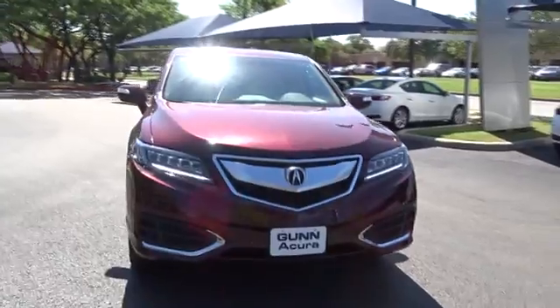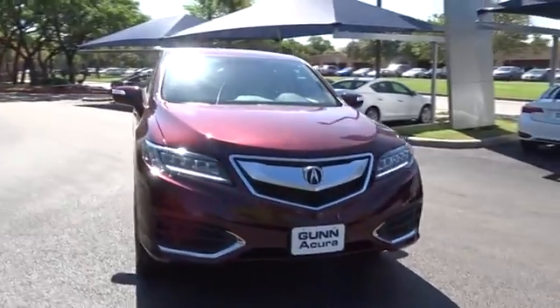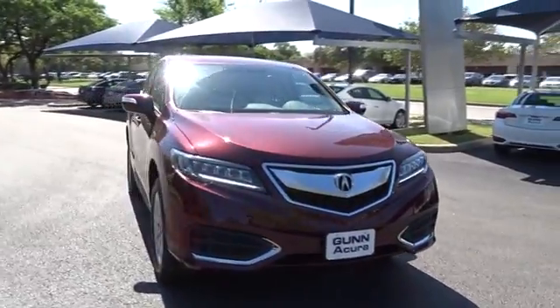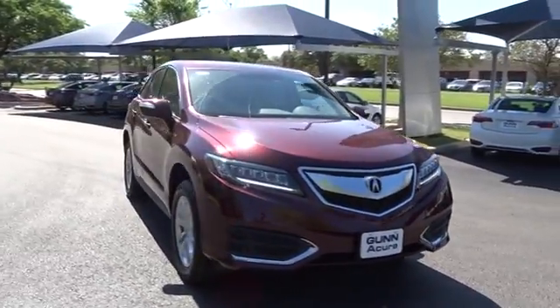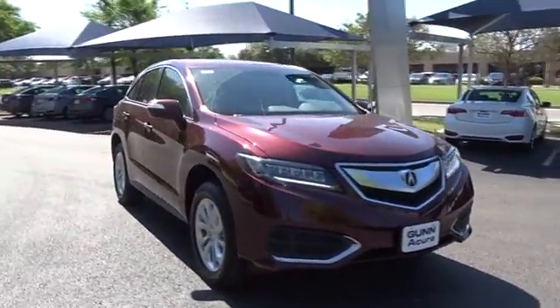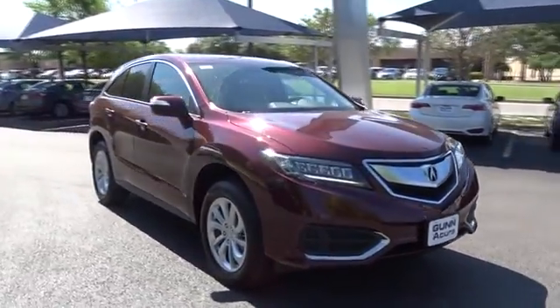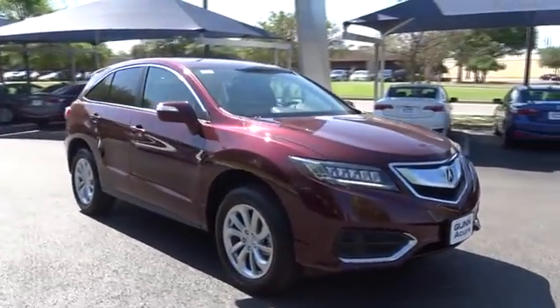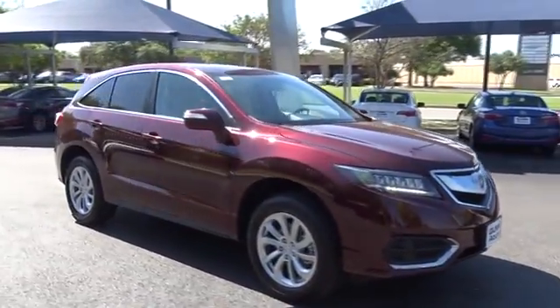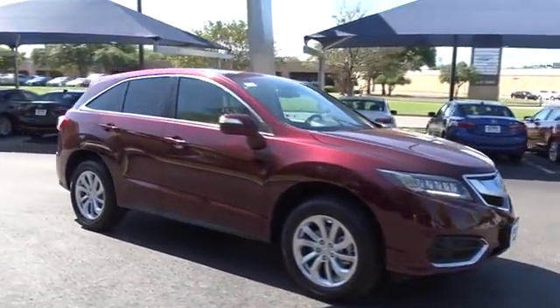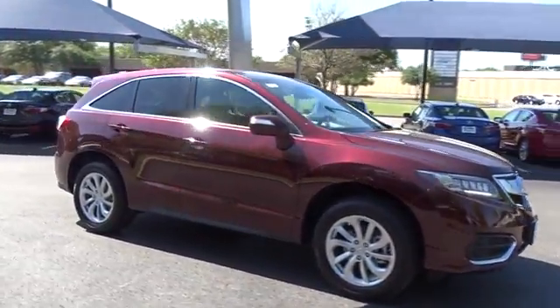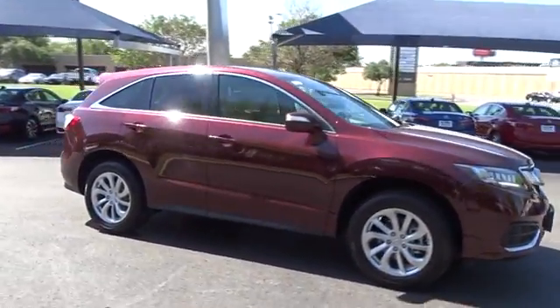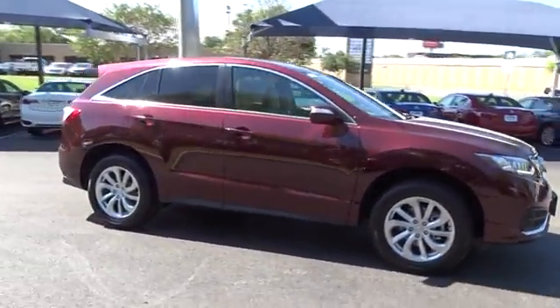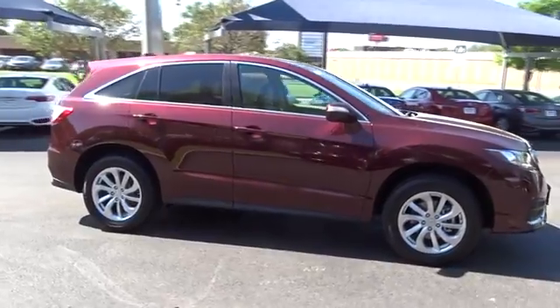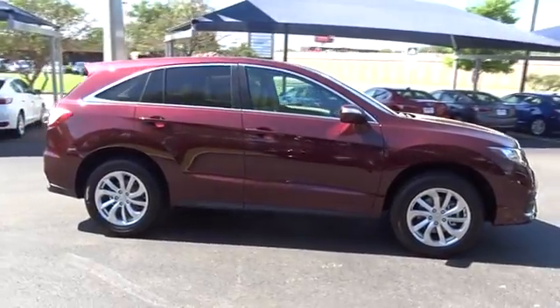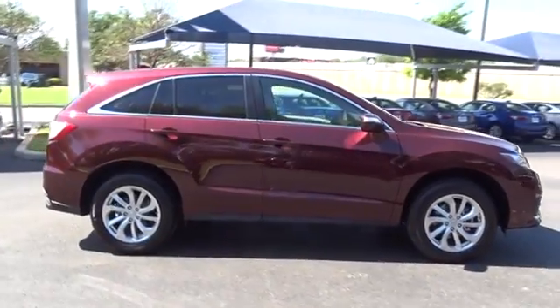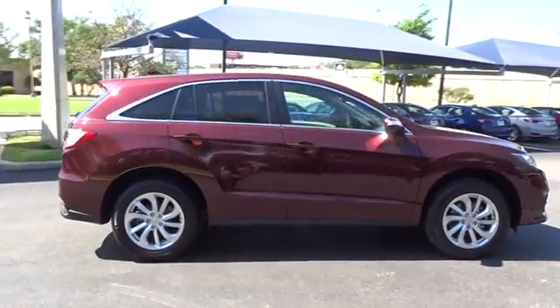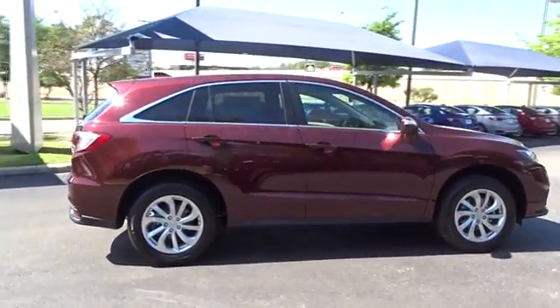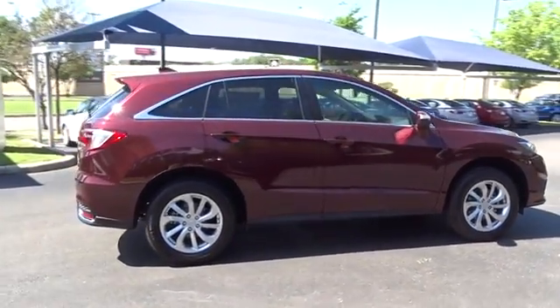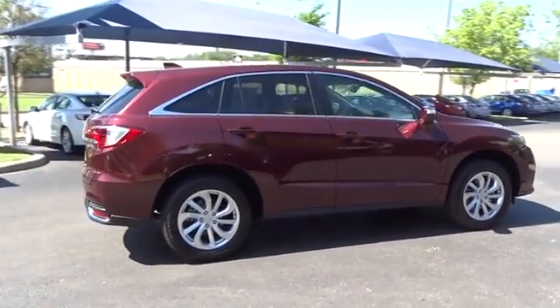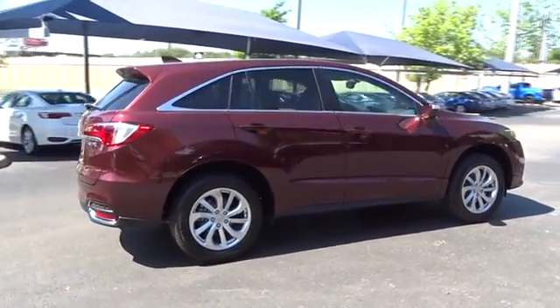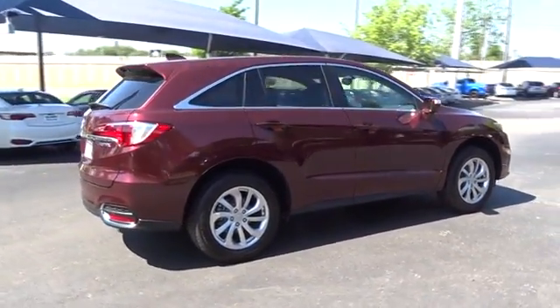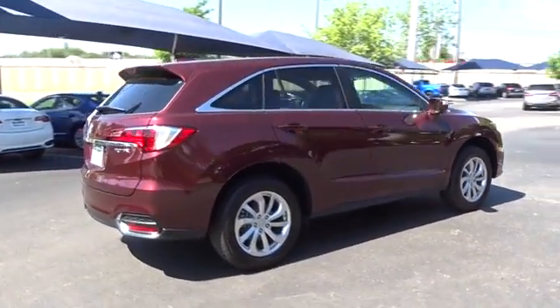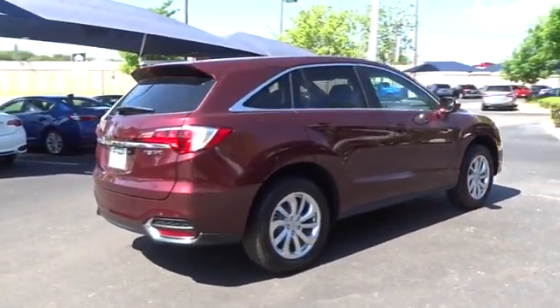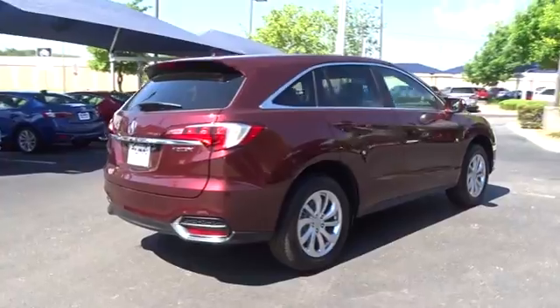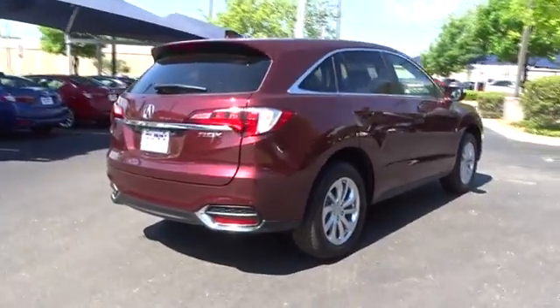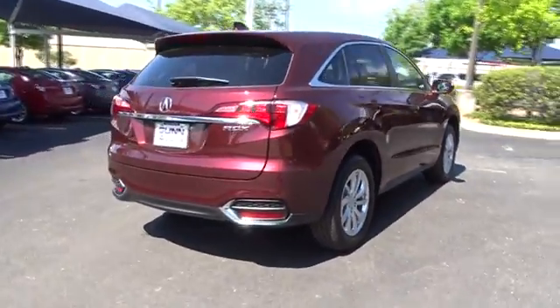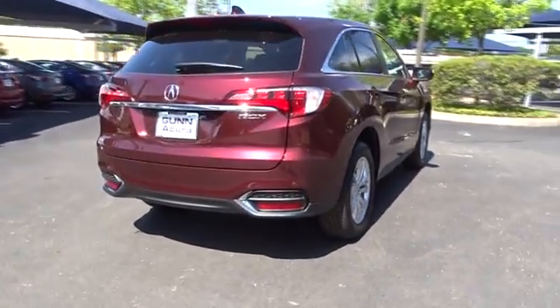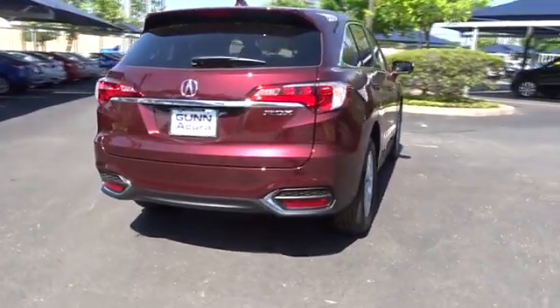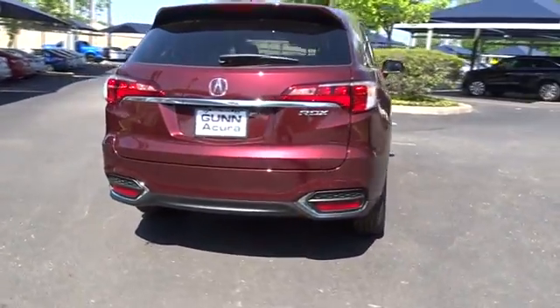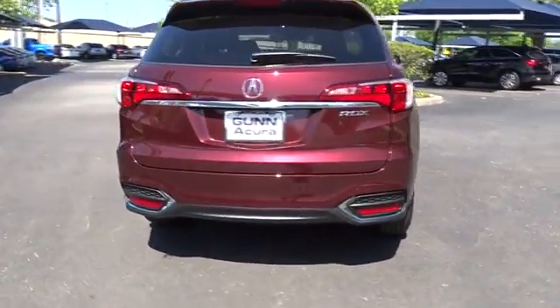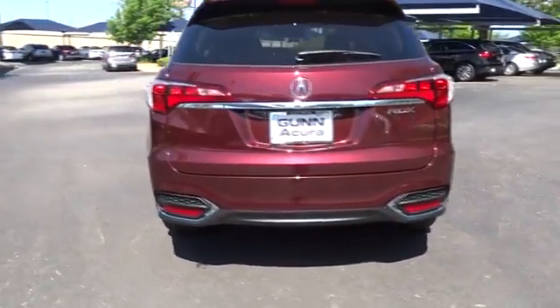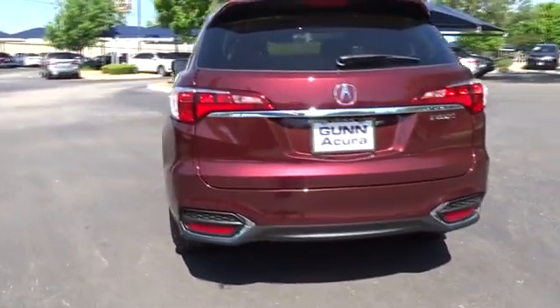The 2017 Acura RDX. Viewed as Acura's answer to BMW's sporty X3, the RDX offers a stylish interior, plenty of sport, and a nice amount of utility. Here are some of this vehicle's great options.